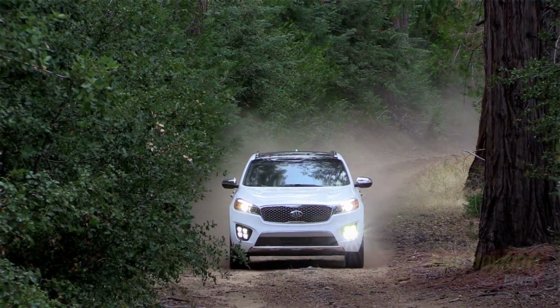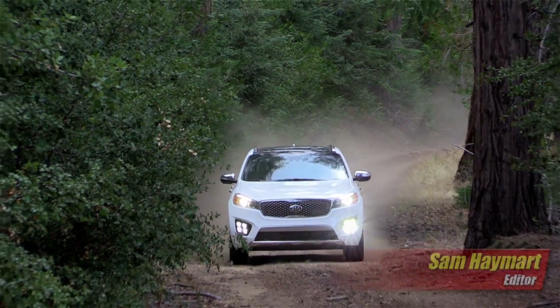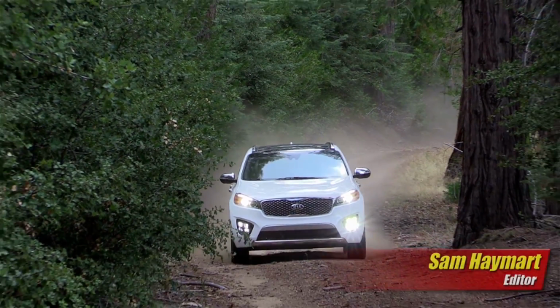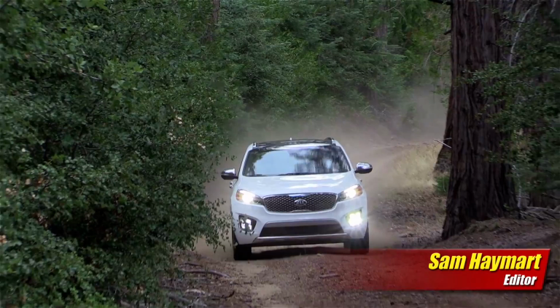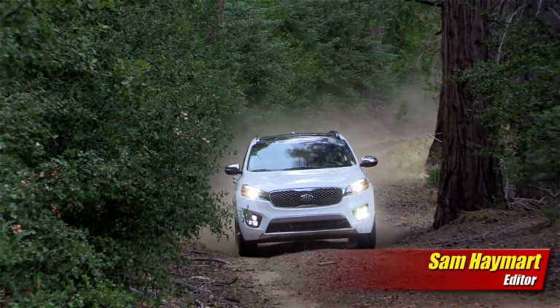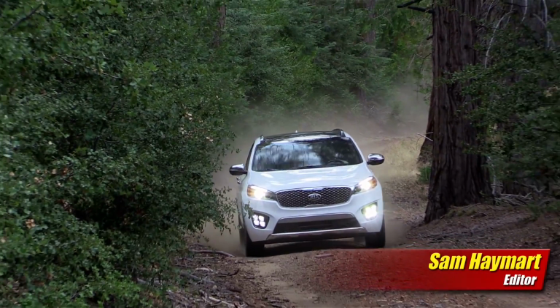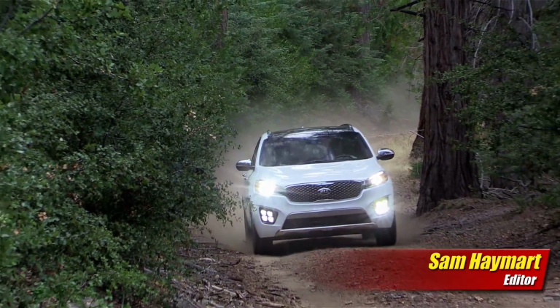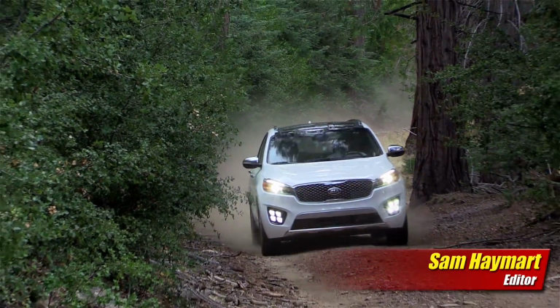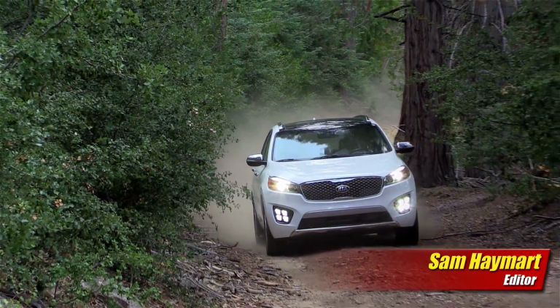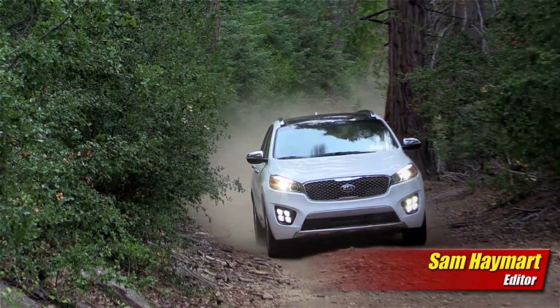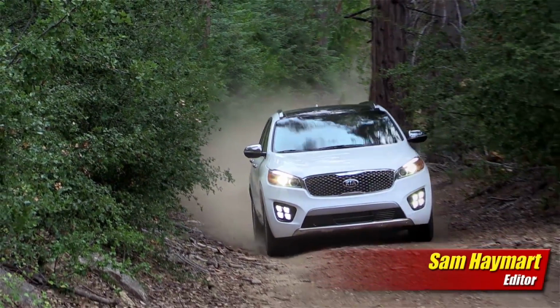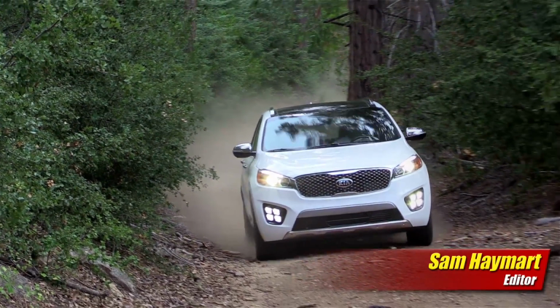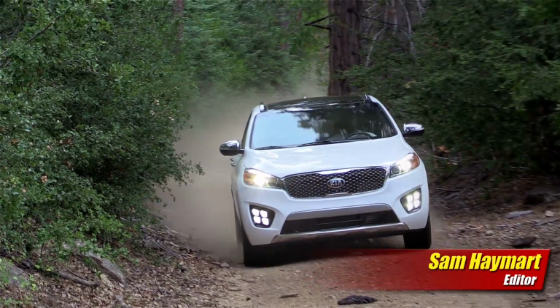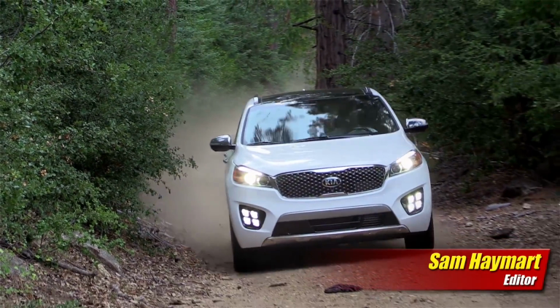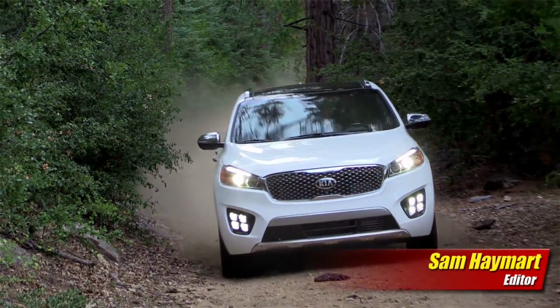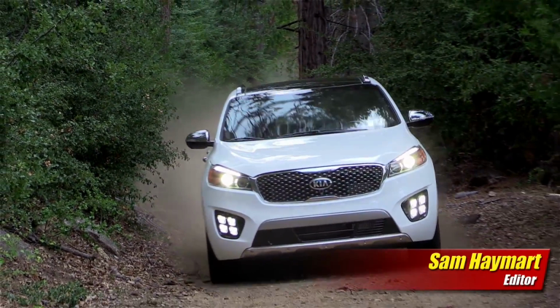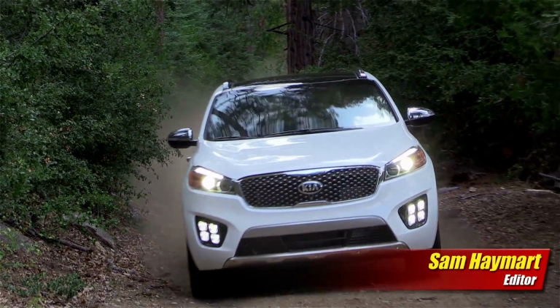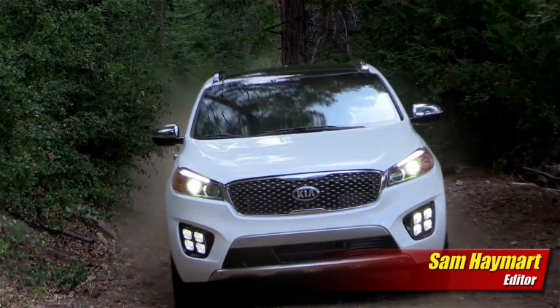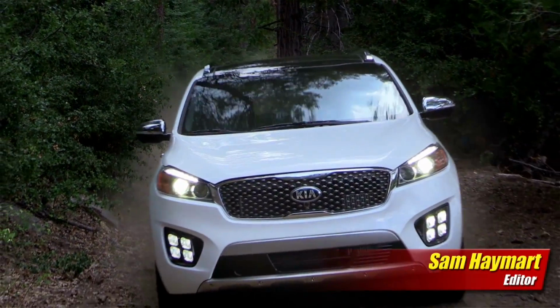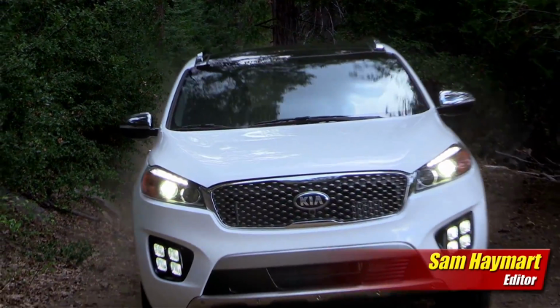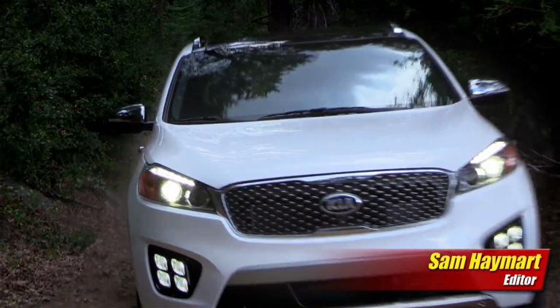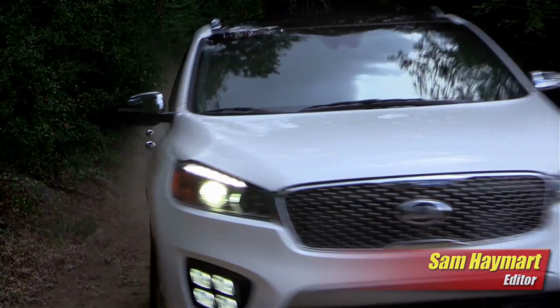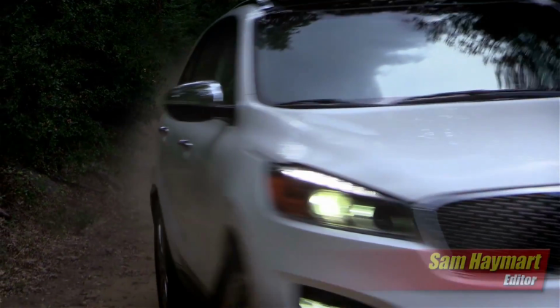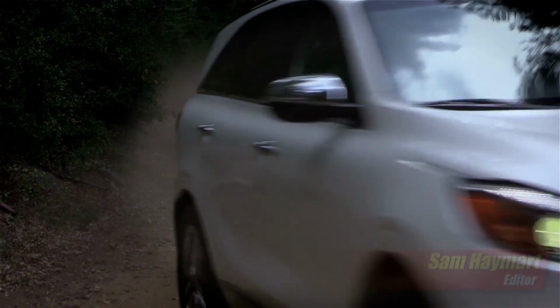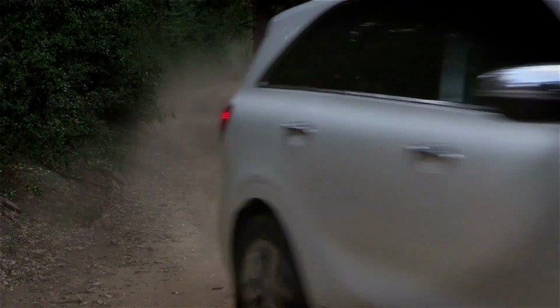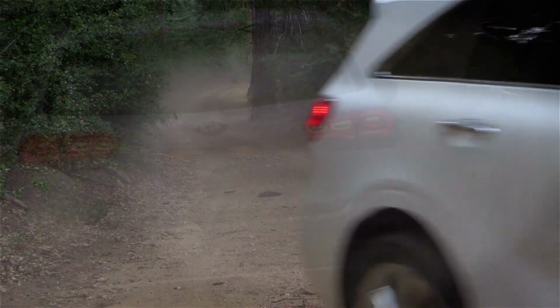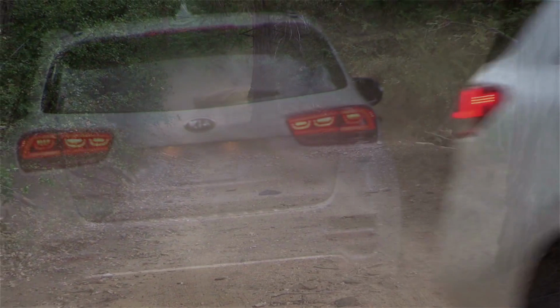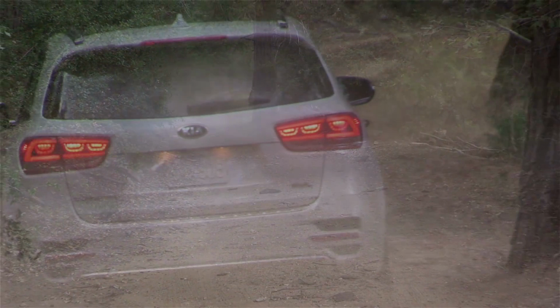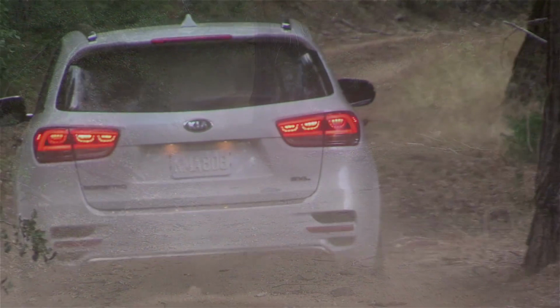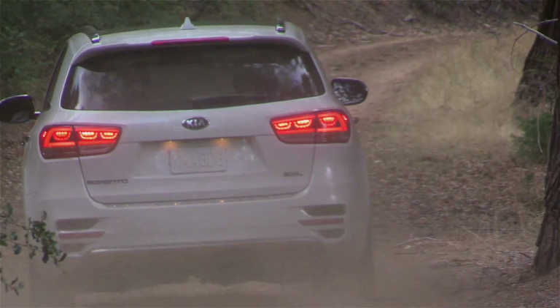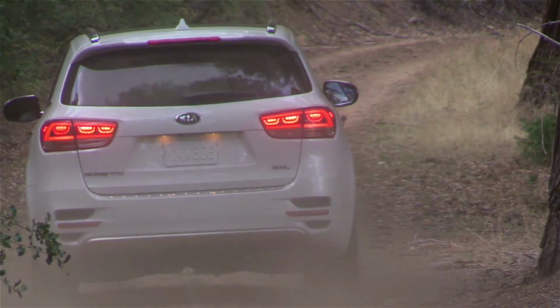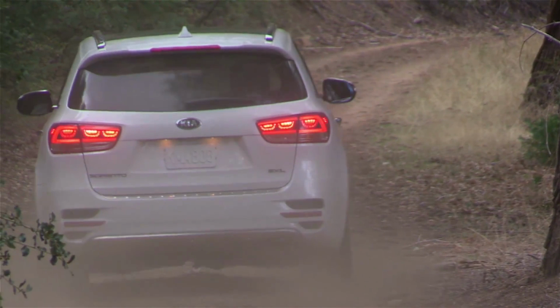With a three-inch longer wheelbase now at 109.4 inches, Kia has given the Sorento more interior room, which was well needed given its three-row seat package offering.